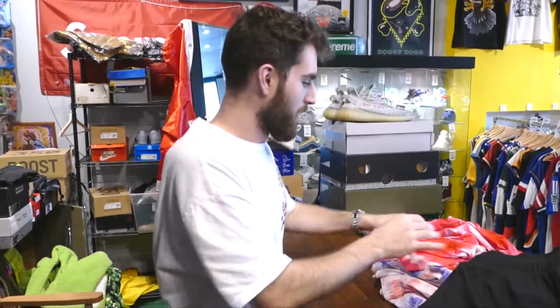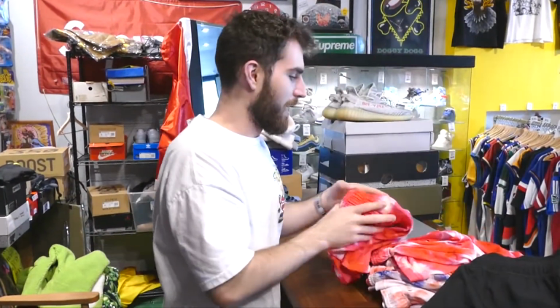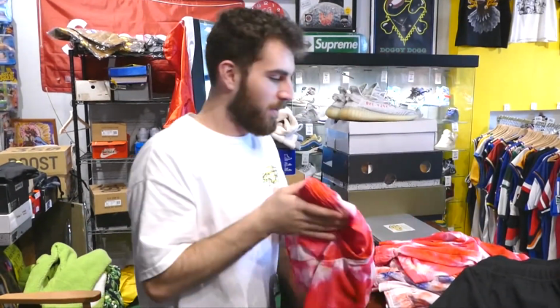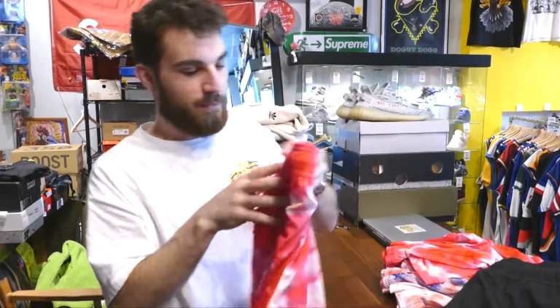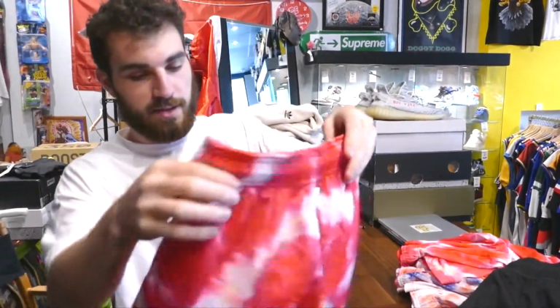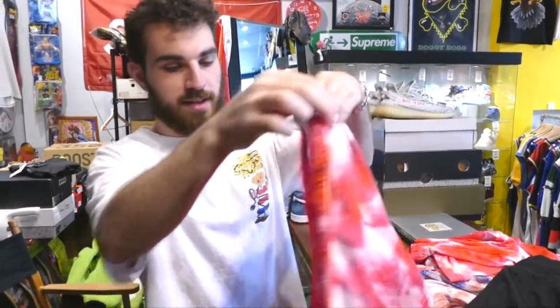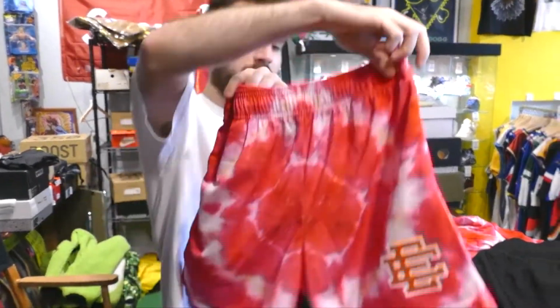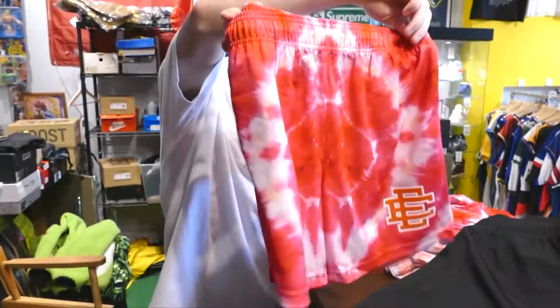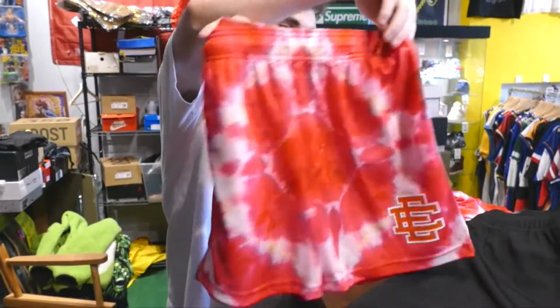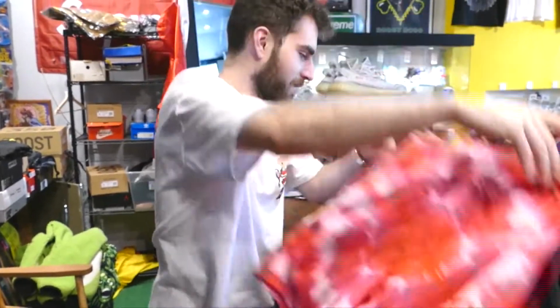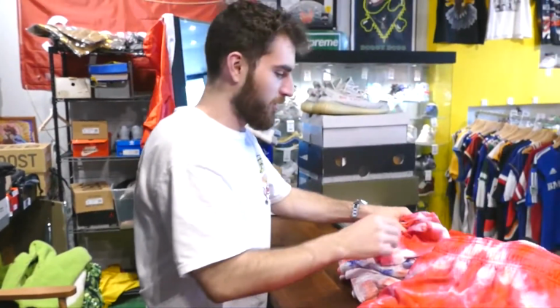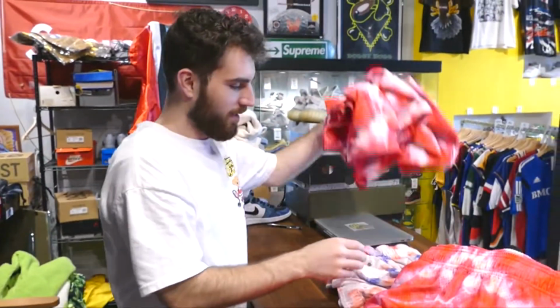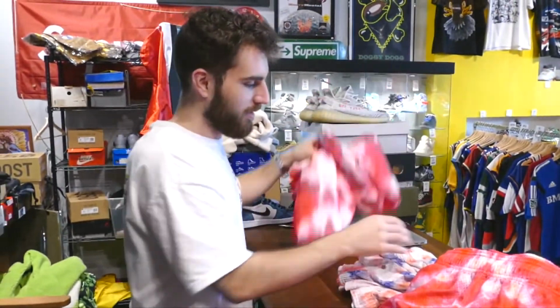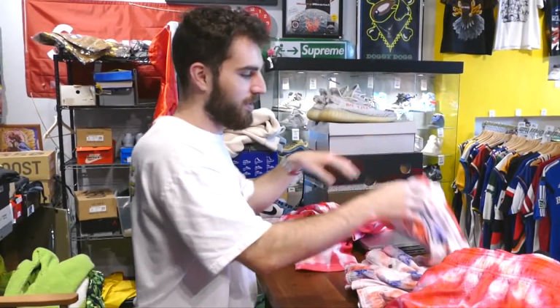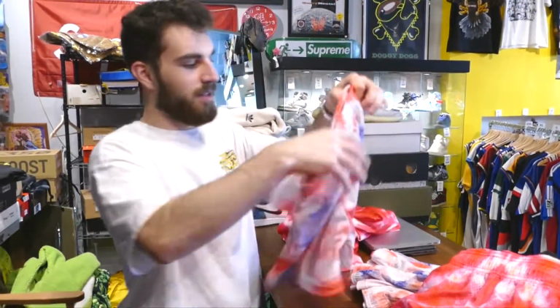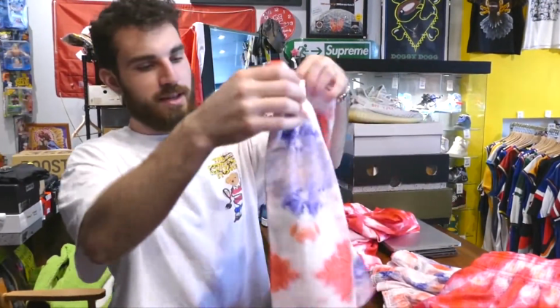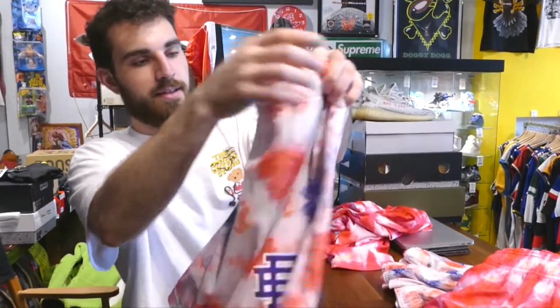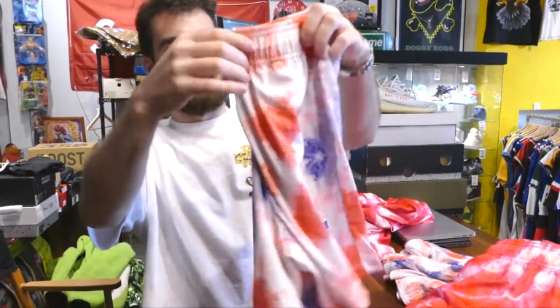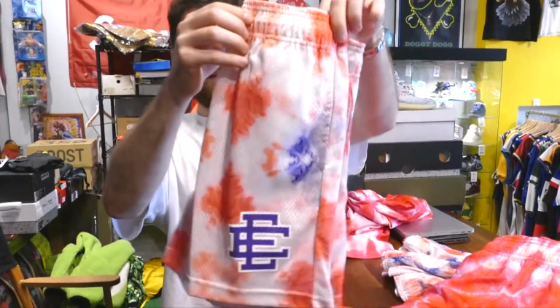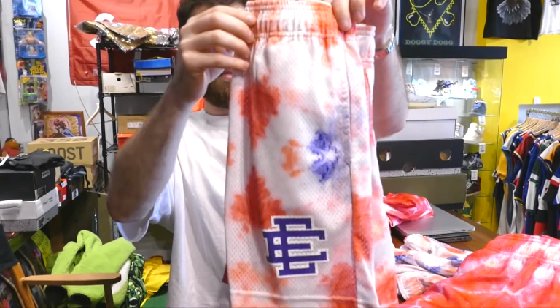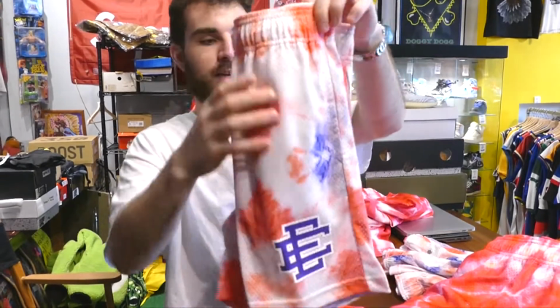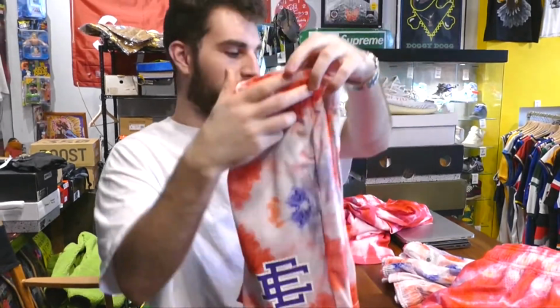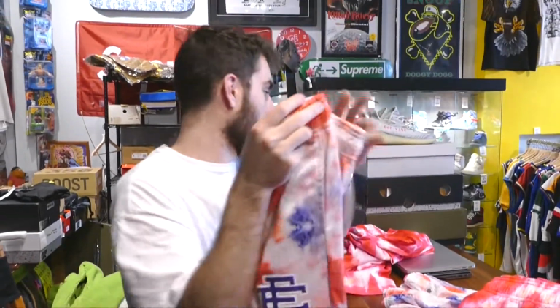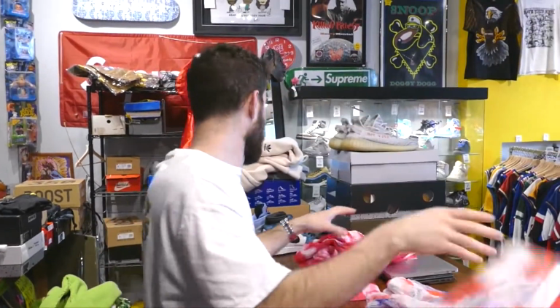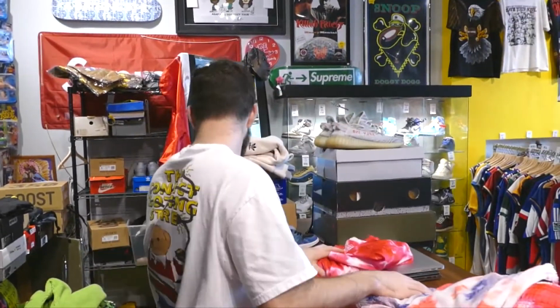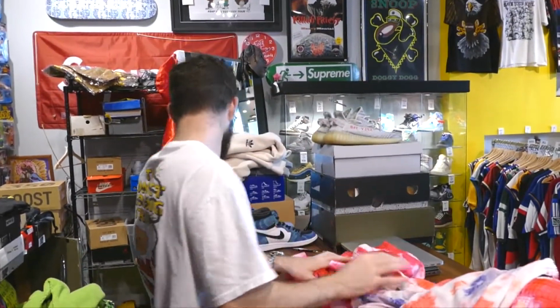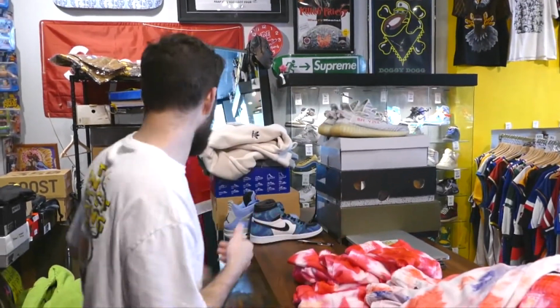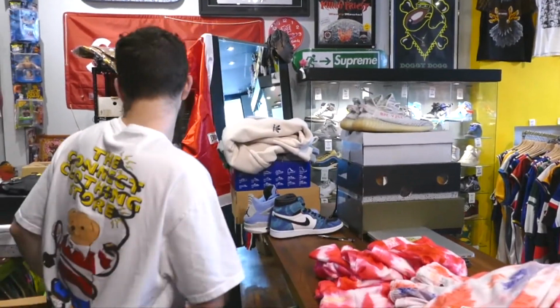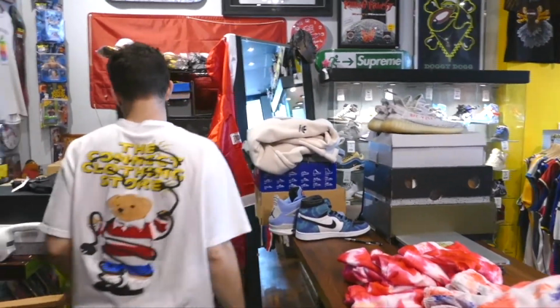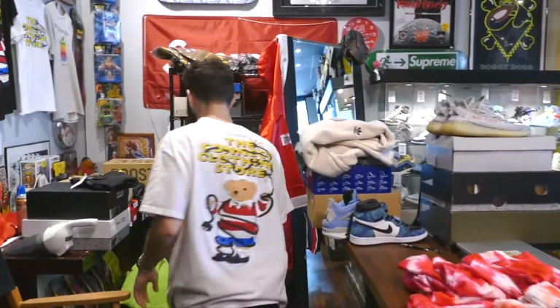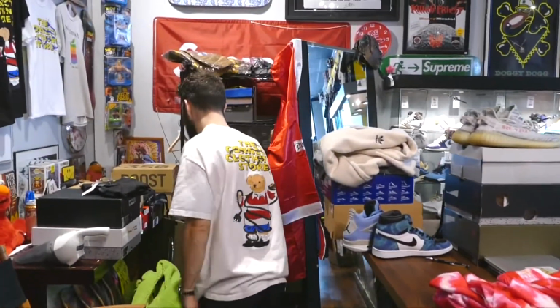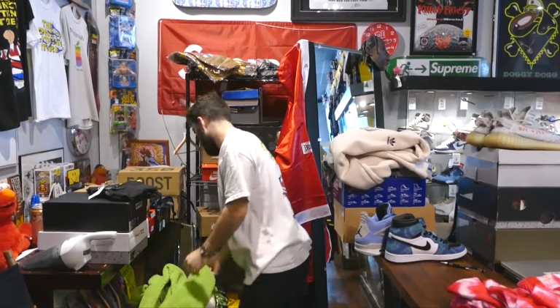One of my favorites is the tie-dyes — pretty sick. Got a bunch of tie-dyes here. The other tie-dye — fire, fire, fire. We might as well show these two; they're not going out for a while.